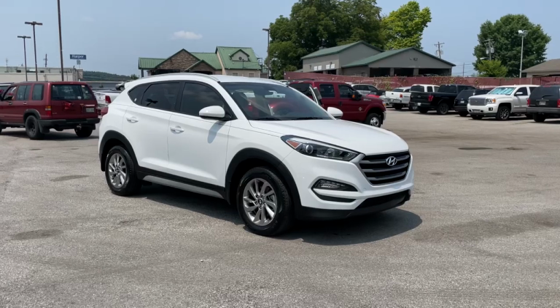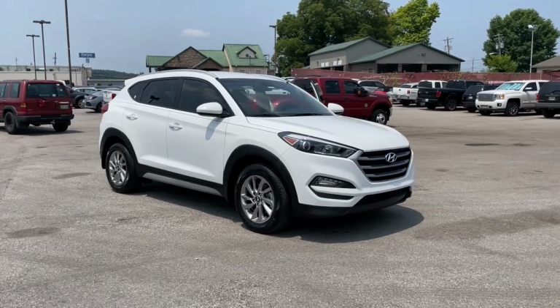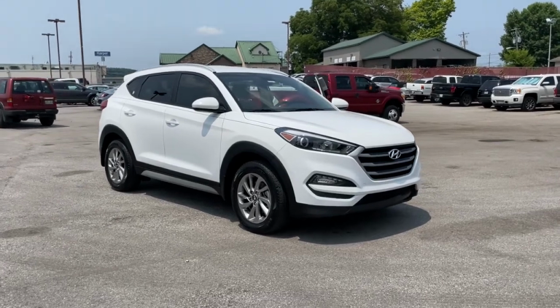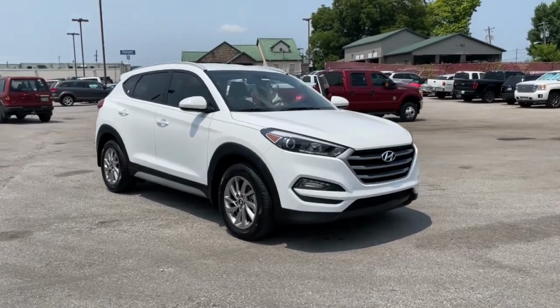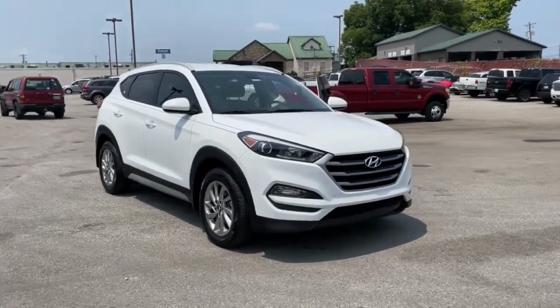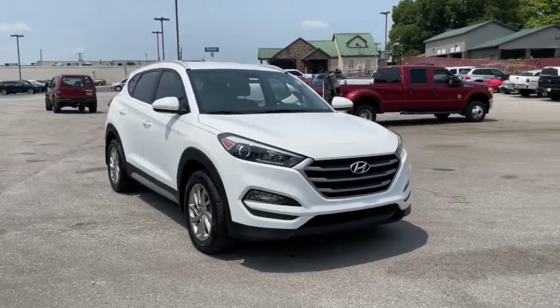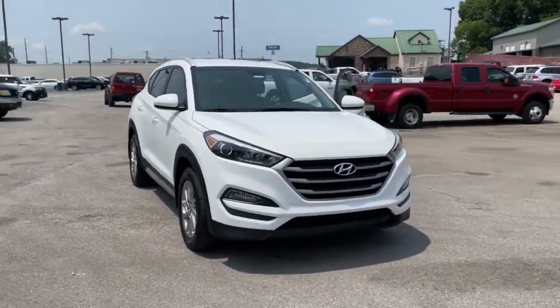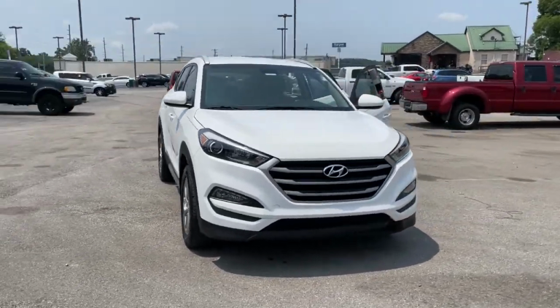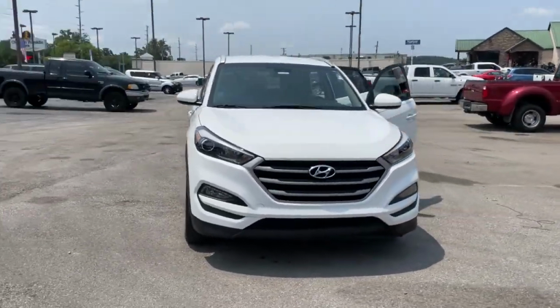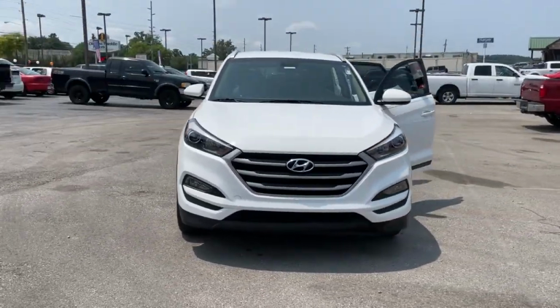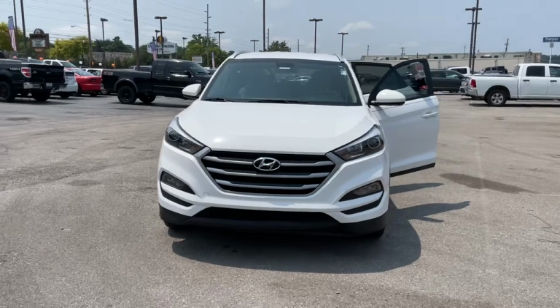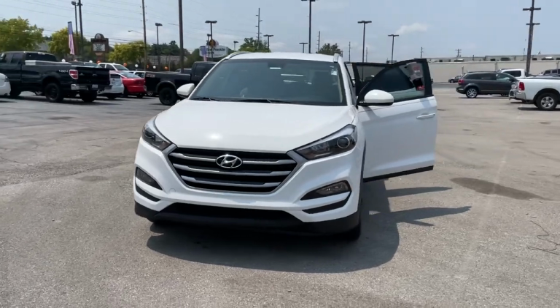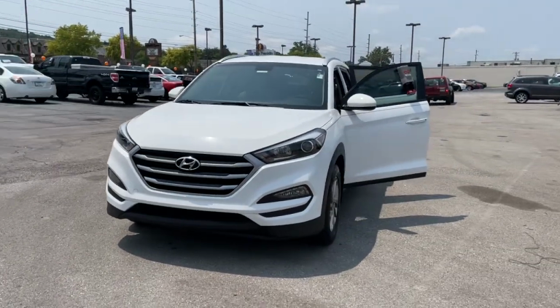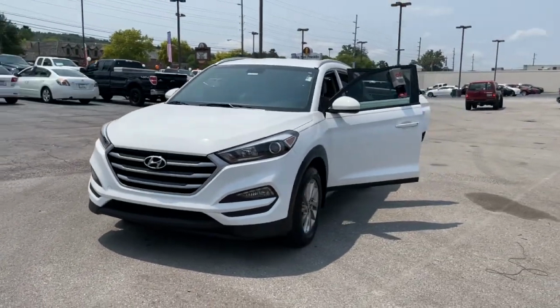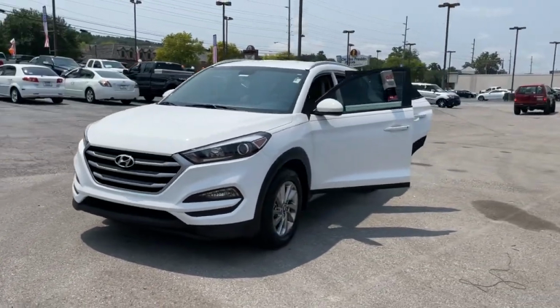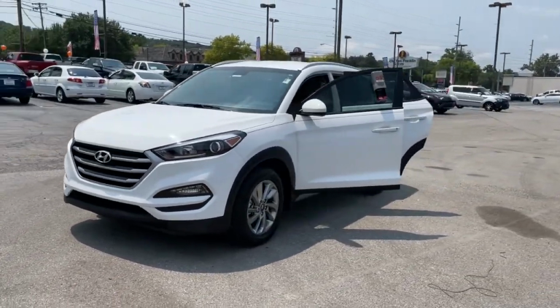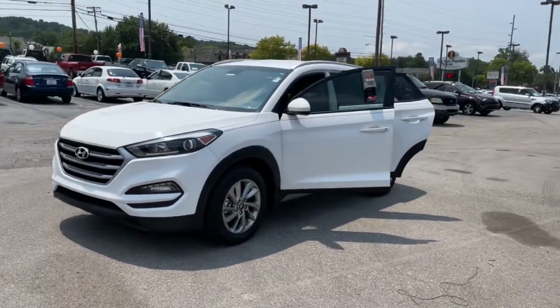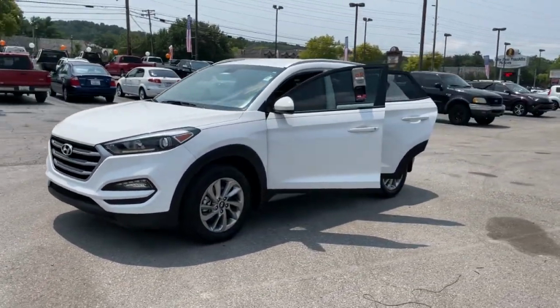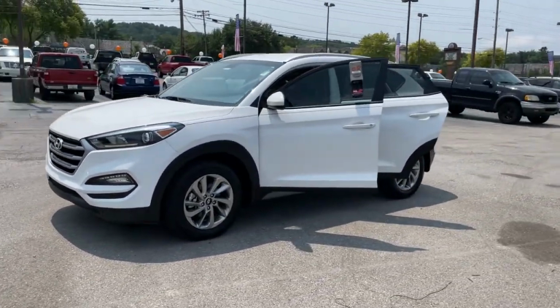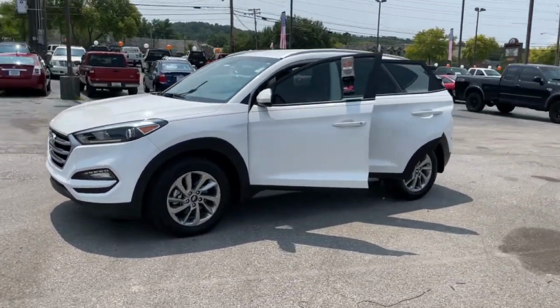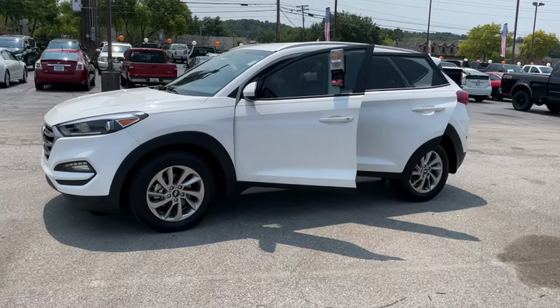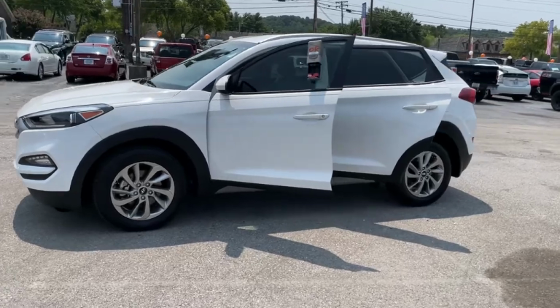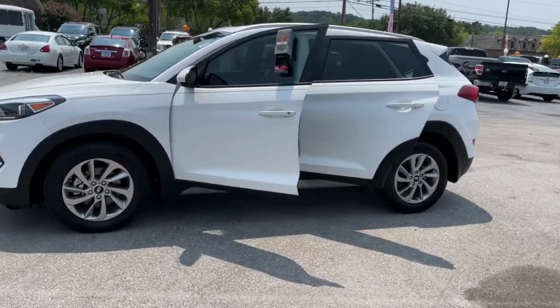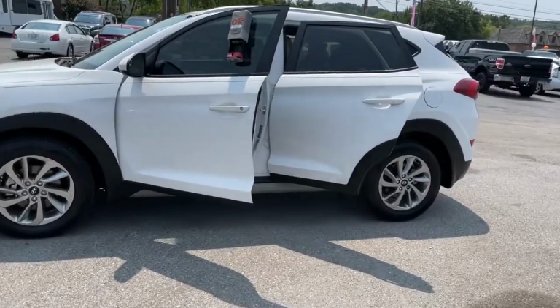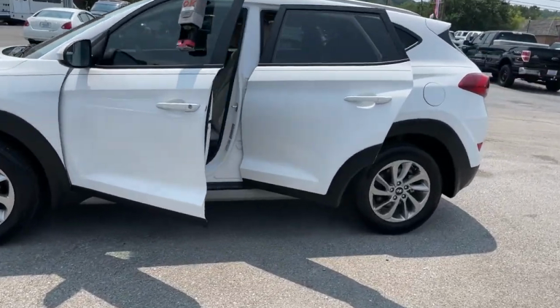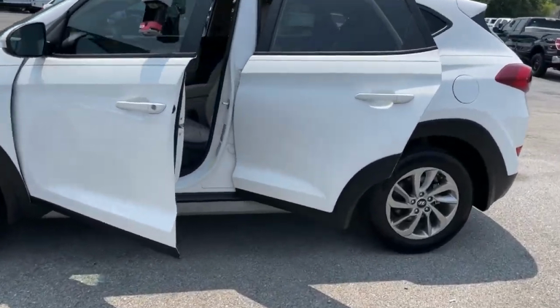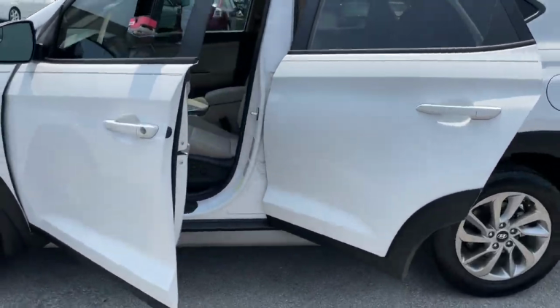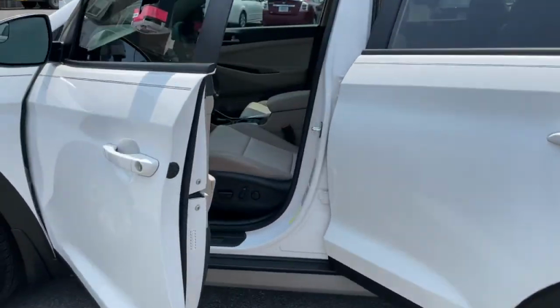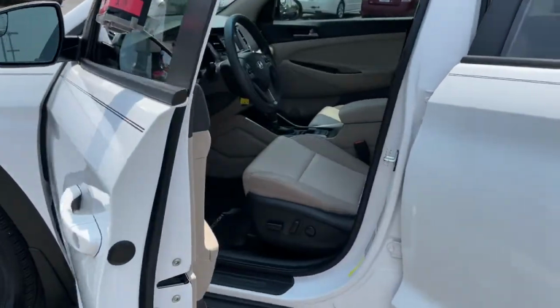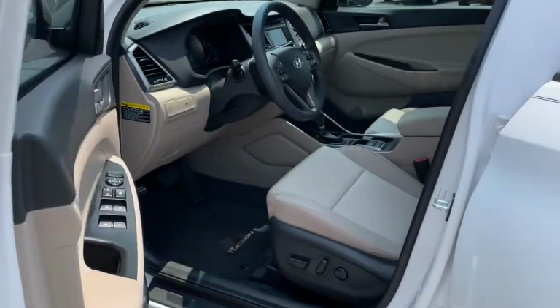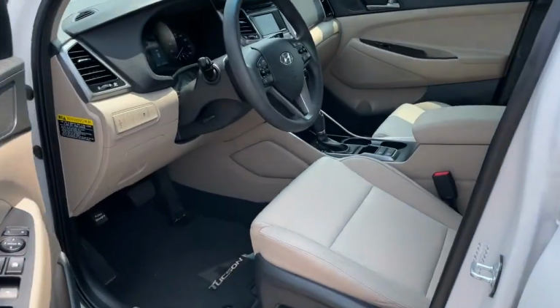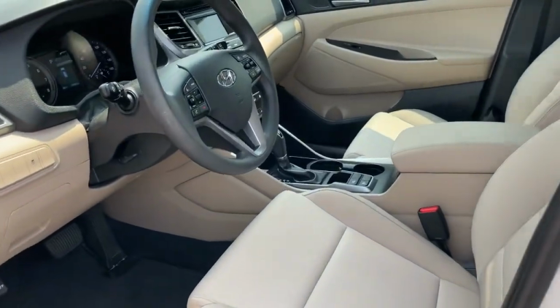Look no further than the 2017 Hyundai Tucson. With less than 30,000 miles on the odometer, this vehicle stands out from the rest. Take your daily drive to a higher level of comfort and quality with this well-built, well-equipped Tucson.